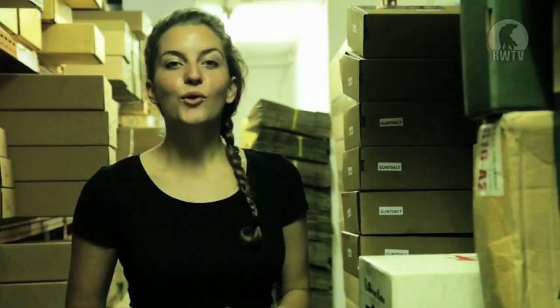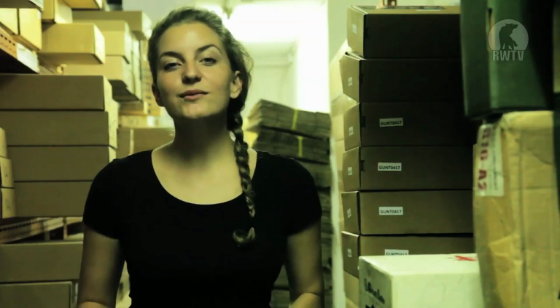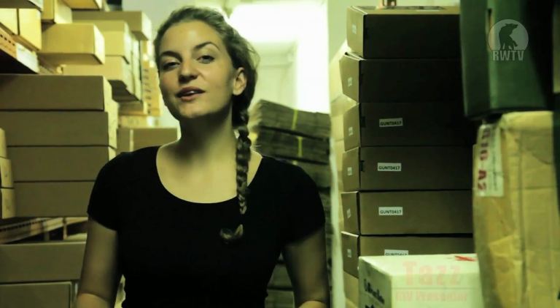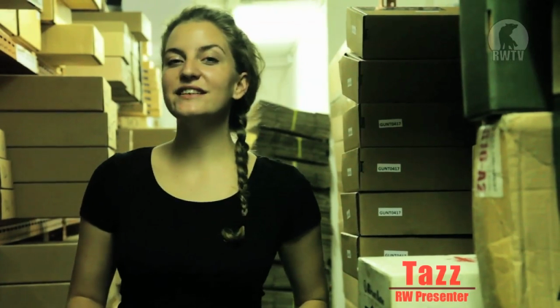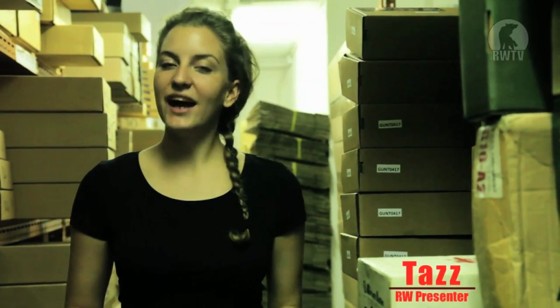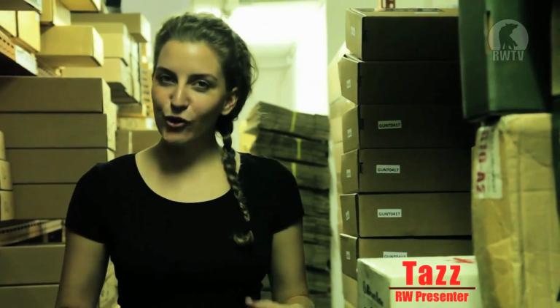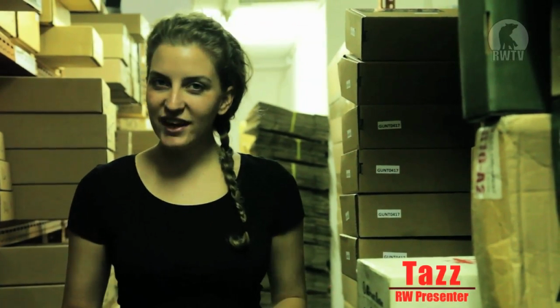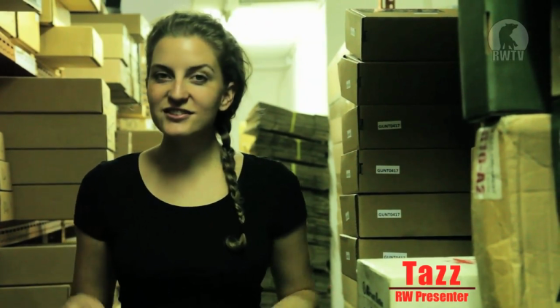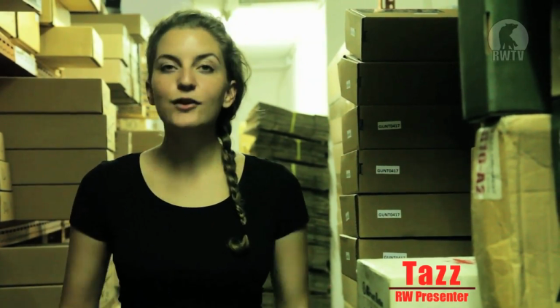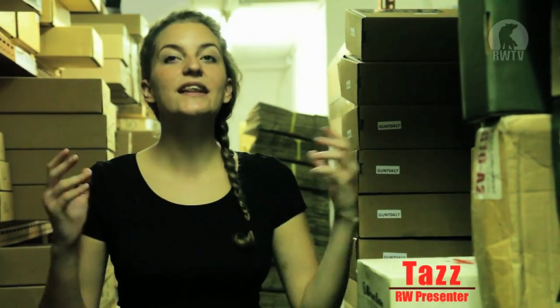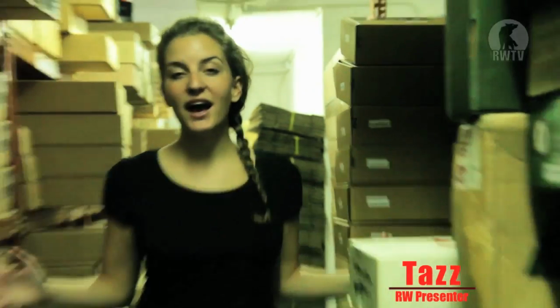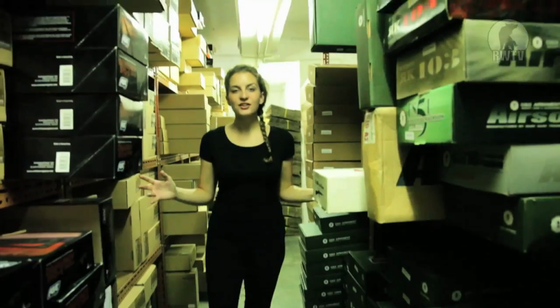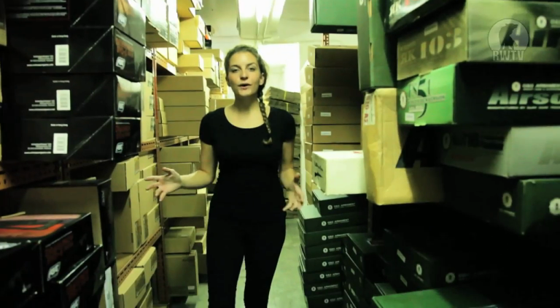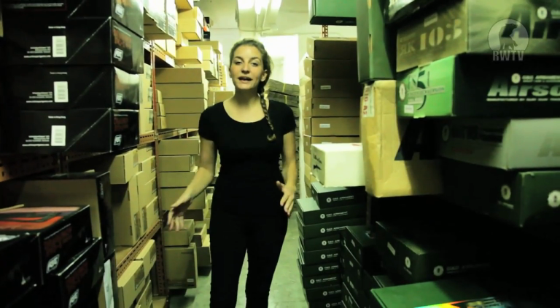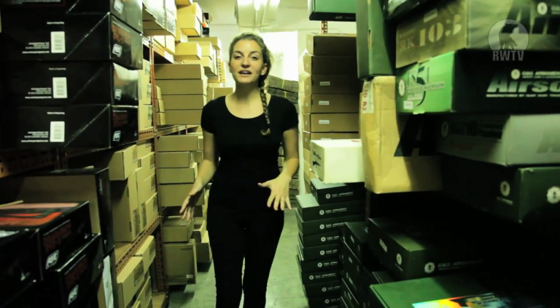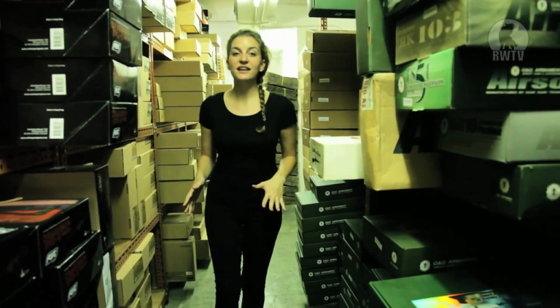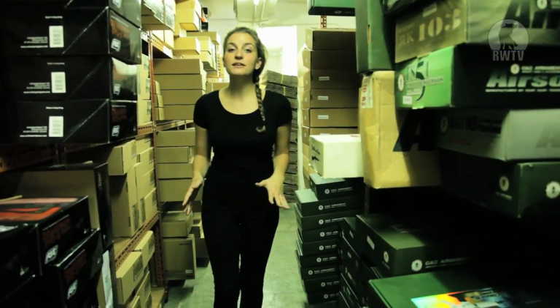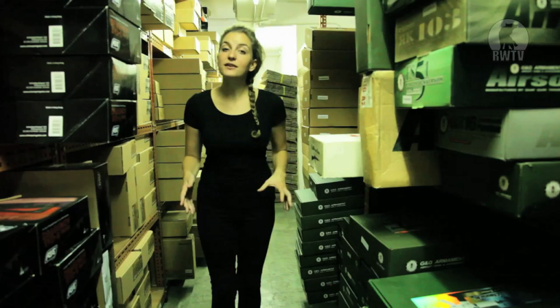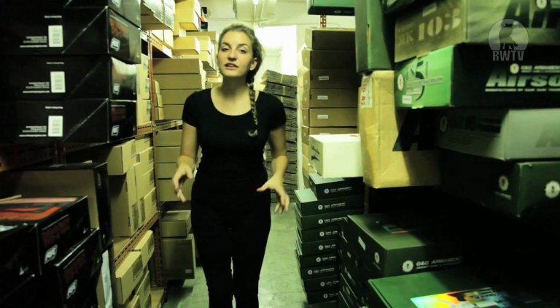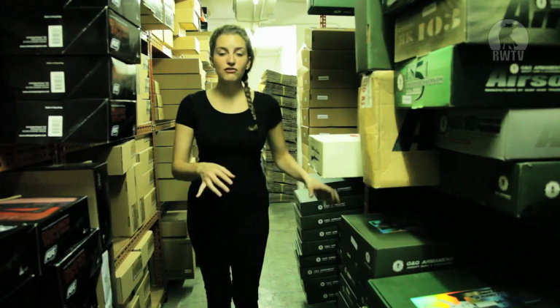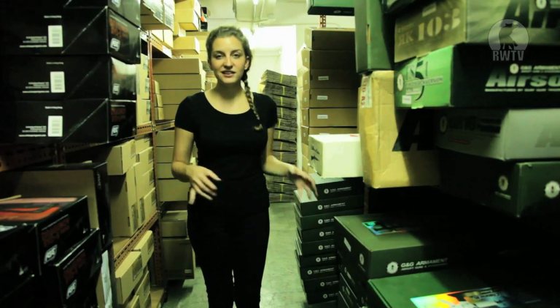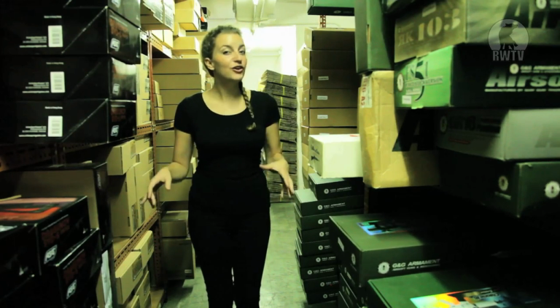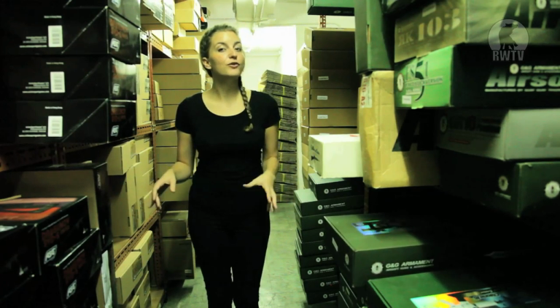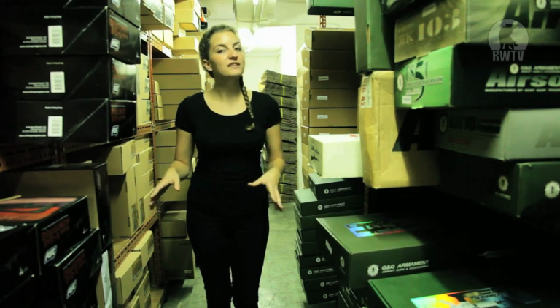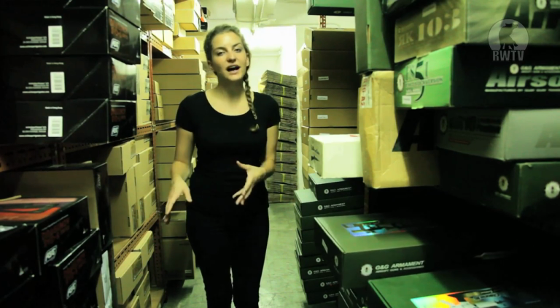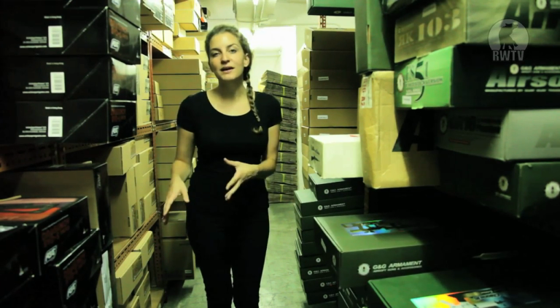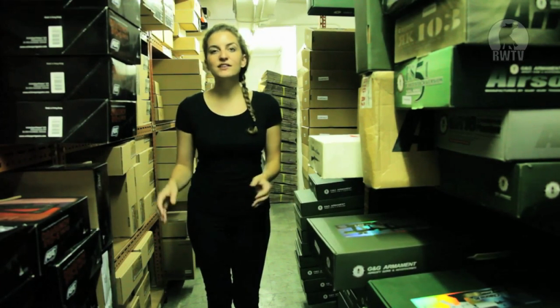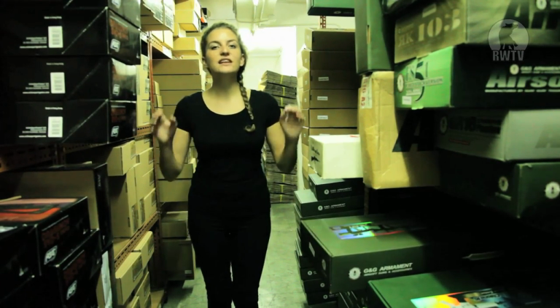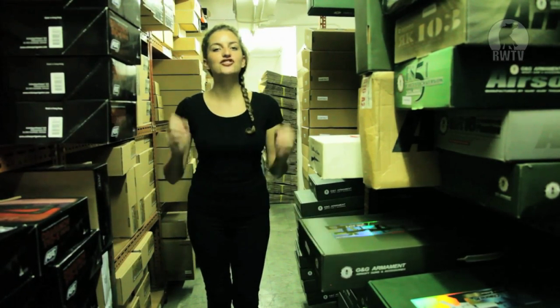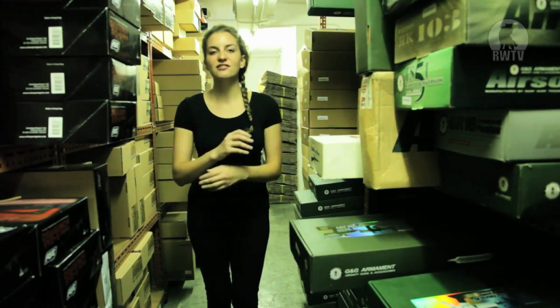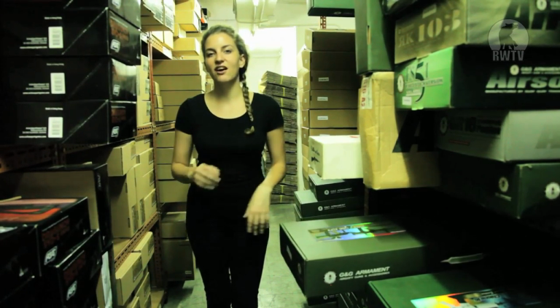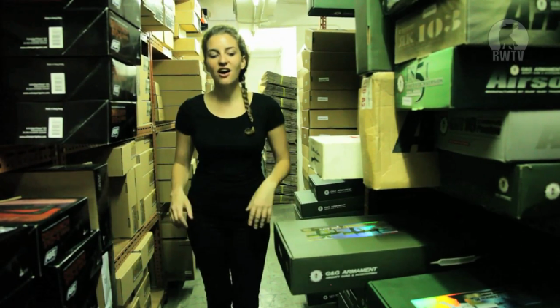Welcome to RedWolf TV. I'm your host Taz. Today we're in the warehouse where I'm picking up a gun that has been available in the US and in Europe for quite some time but has only just arrived in Hong Kong.